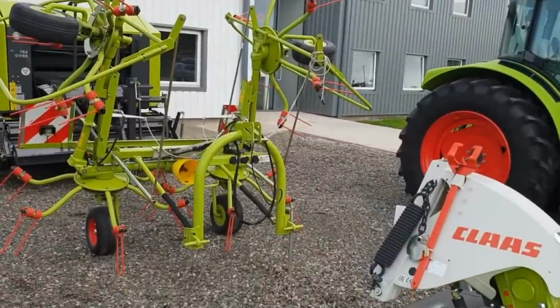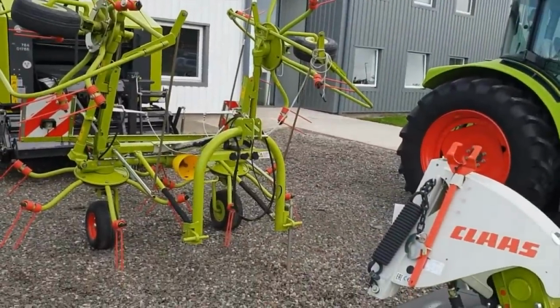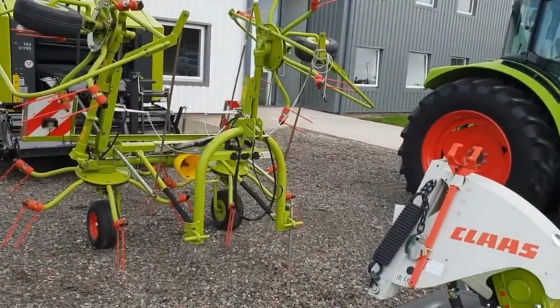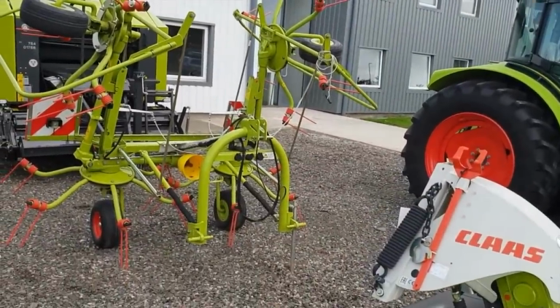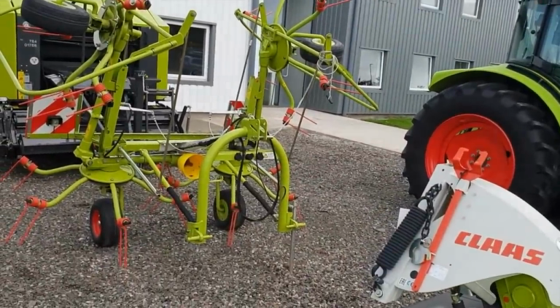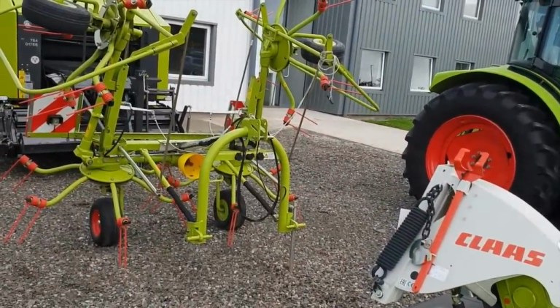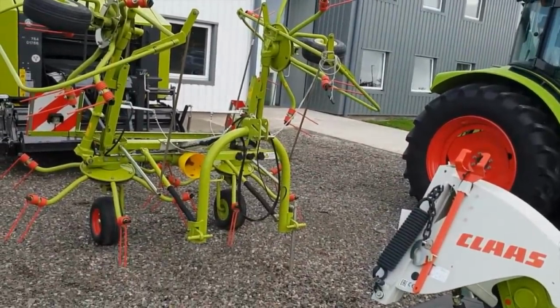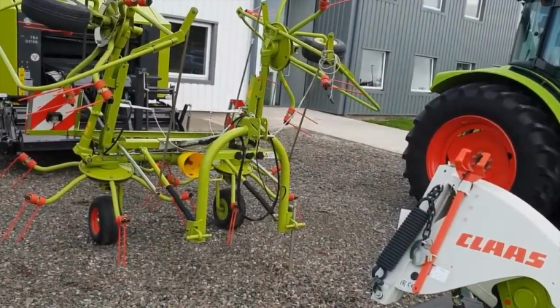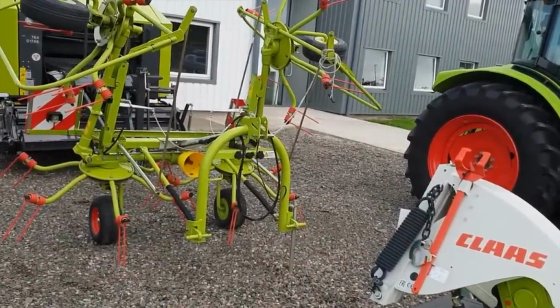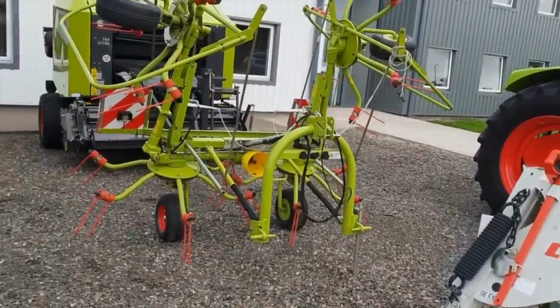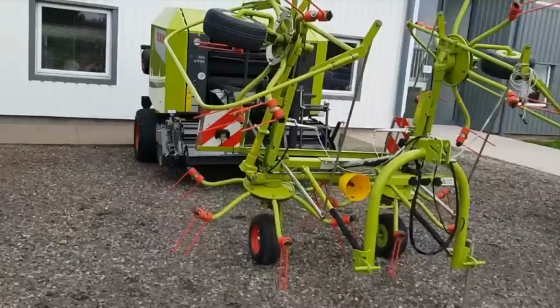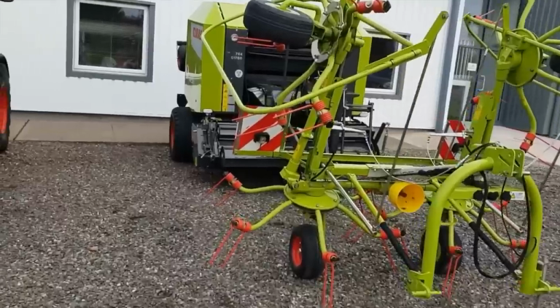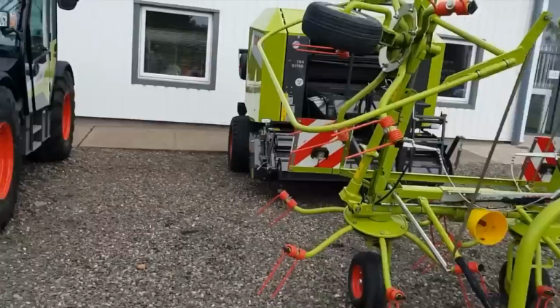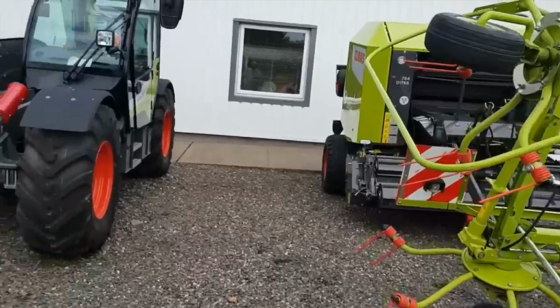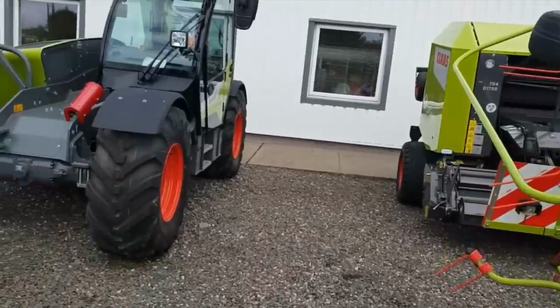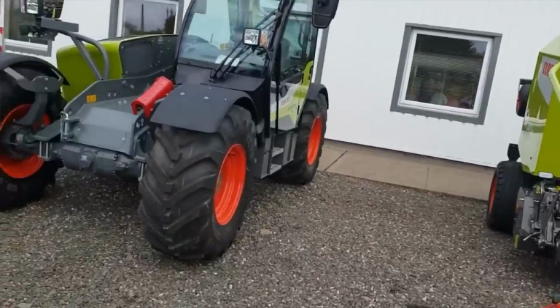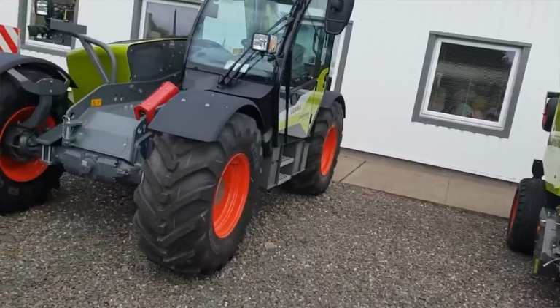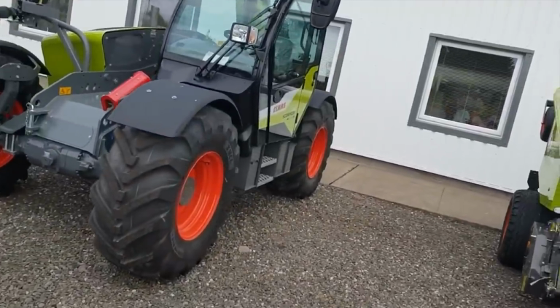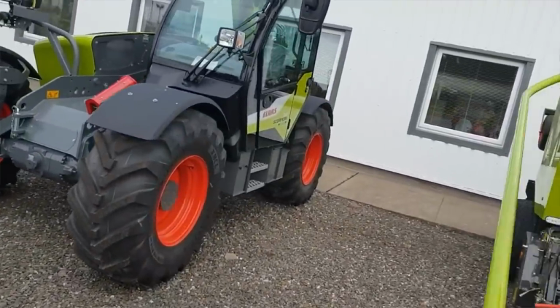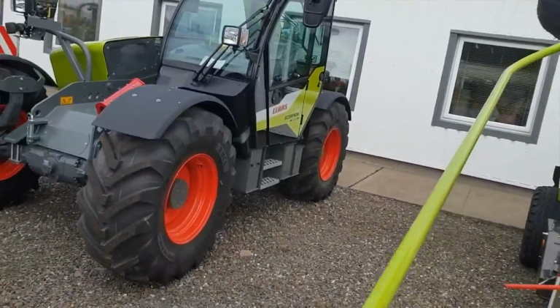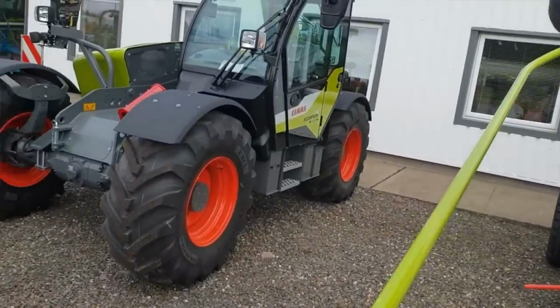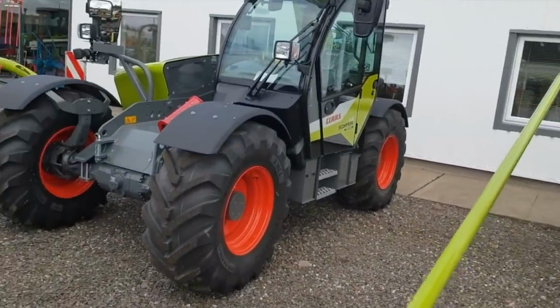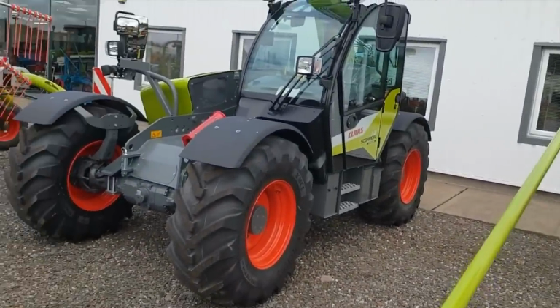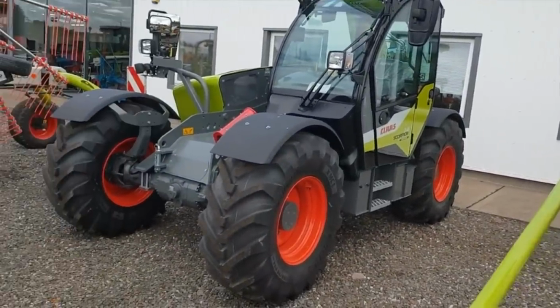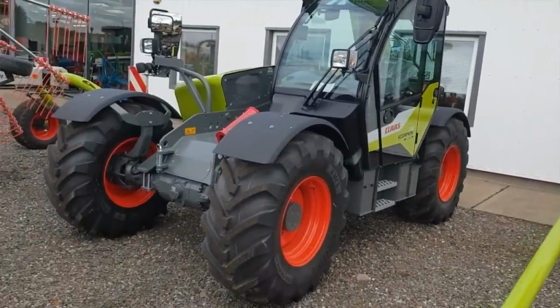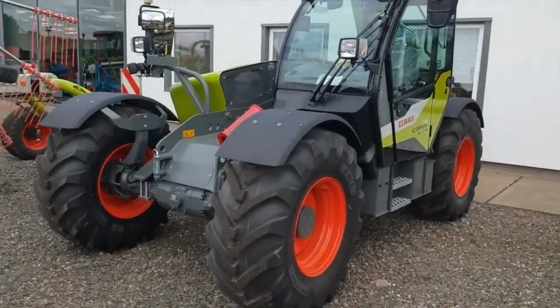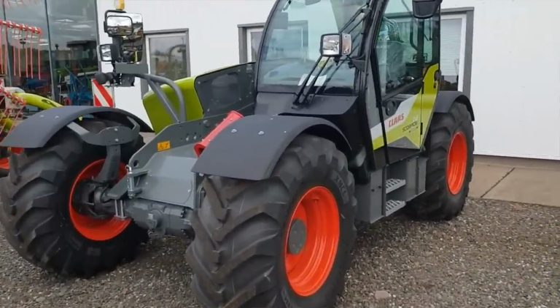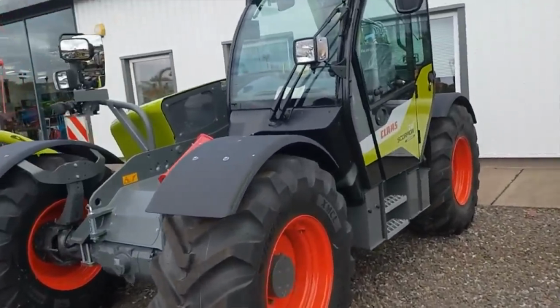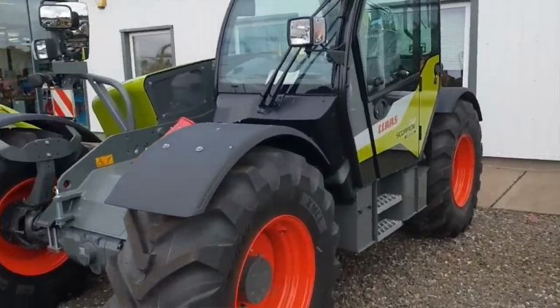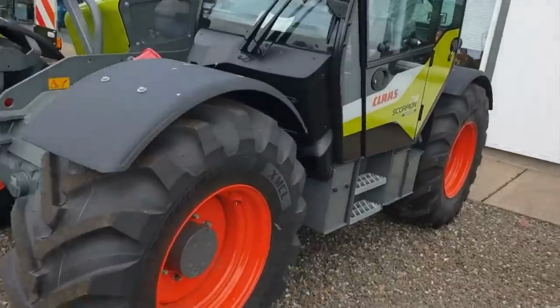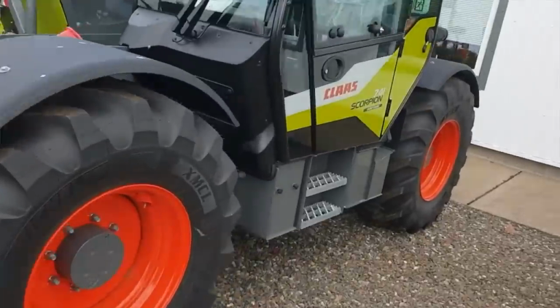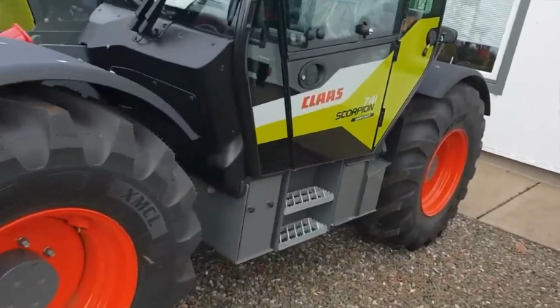I said that was a windrower but that's a Tedder isn't it? There's a windrower over there. But anyway — CLAAS Scorpion. Looks a little bit like the Manitou we looked at the other day.